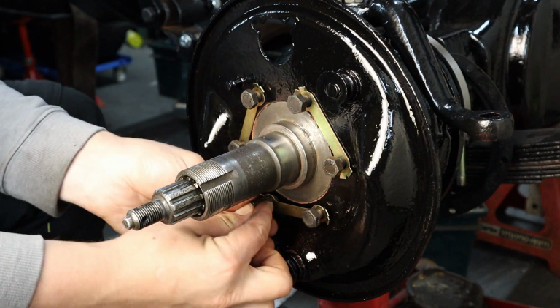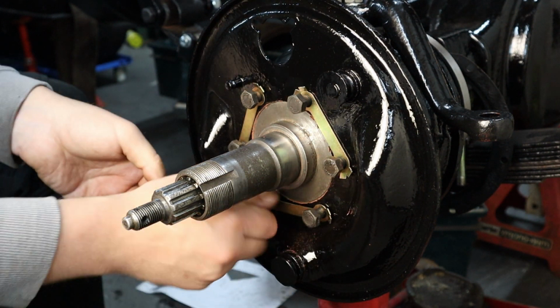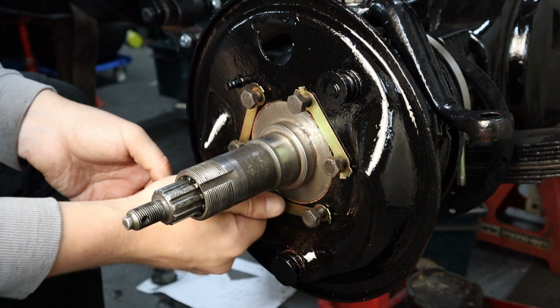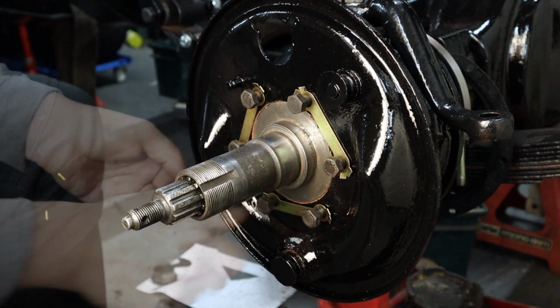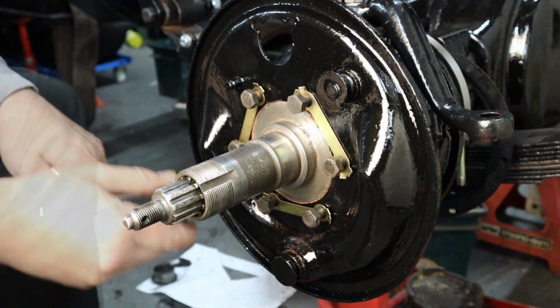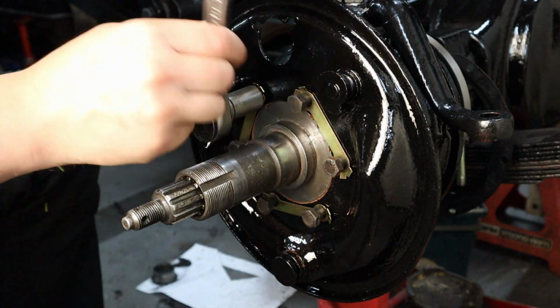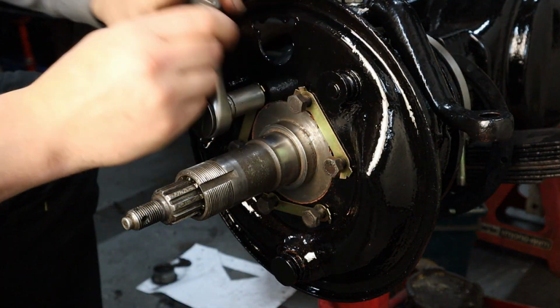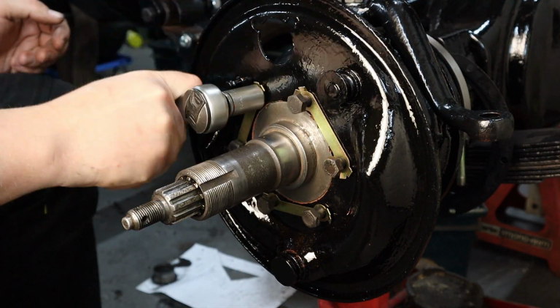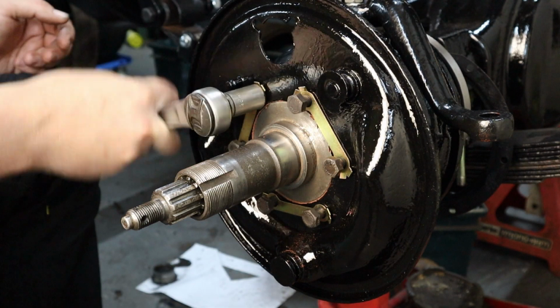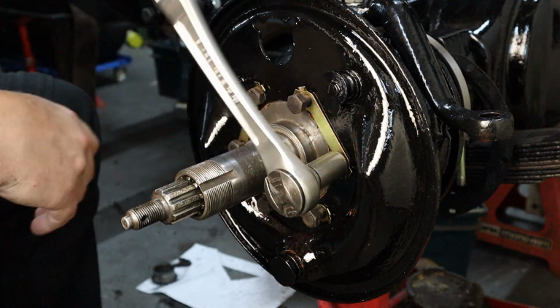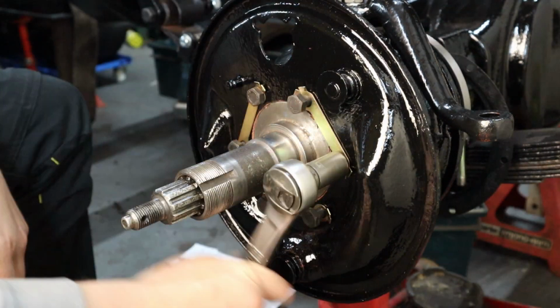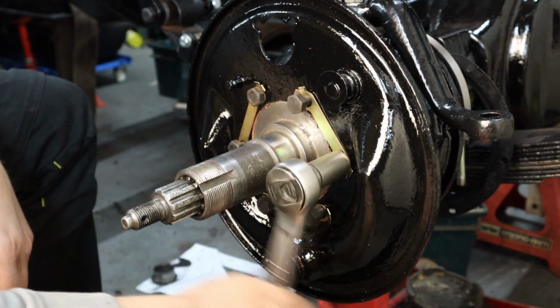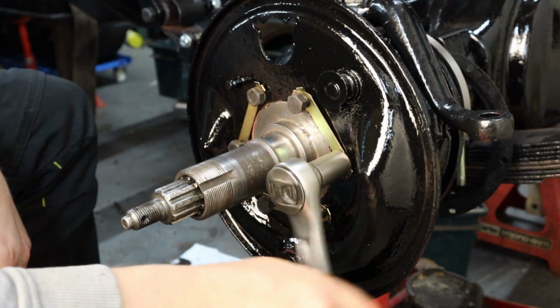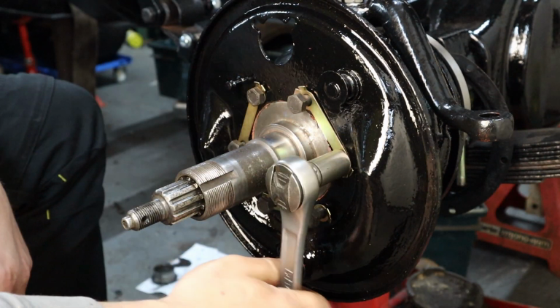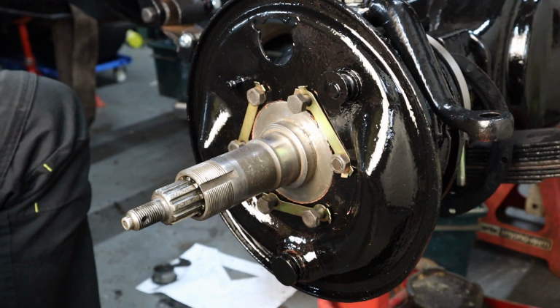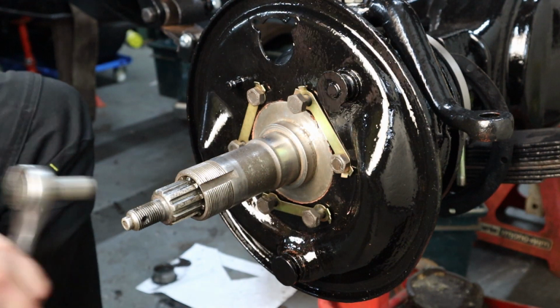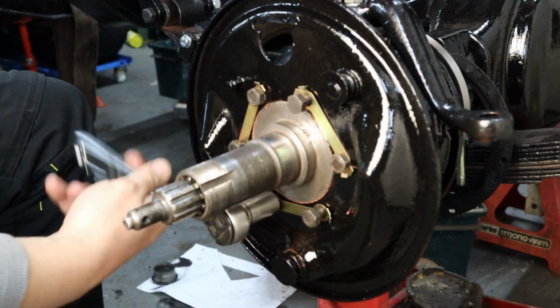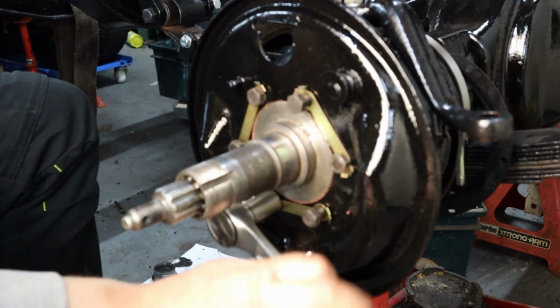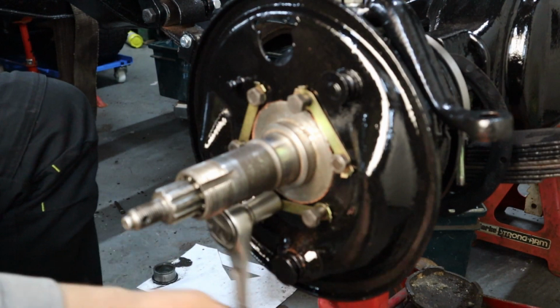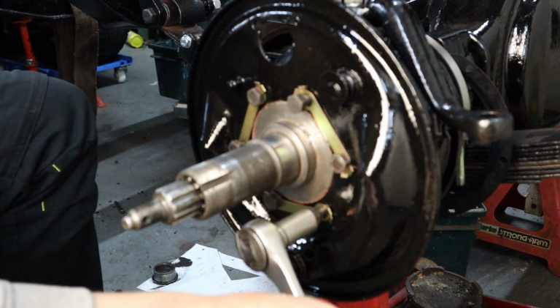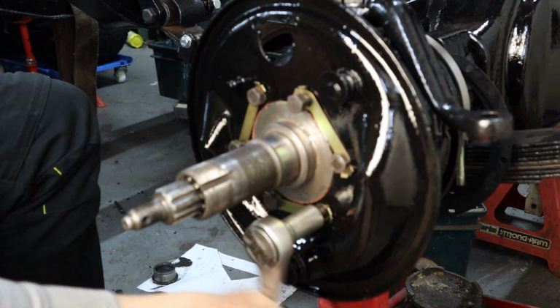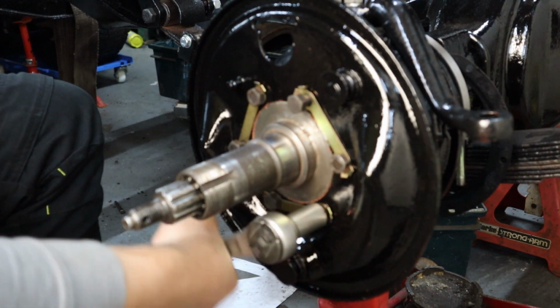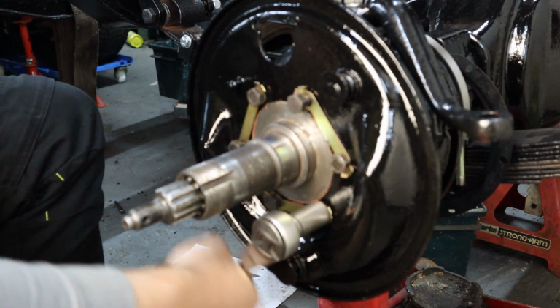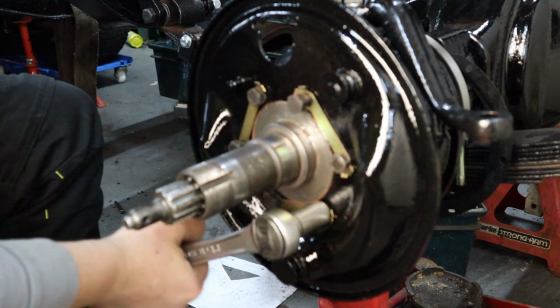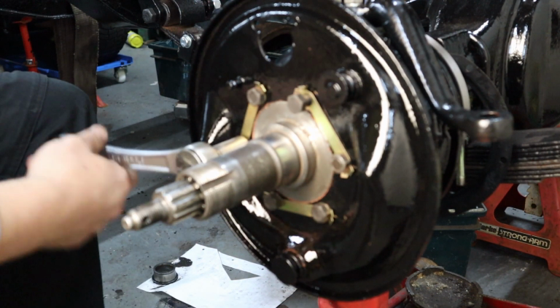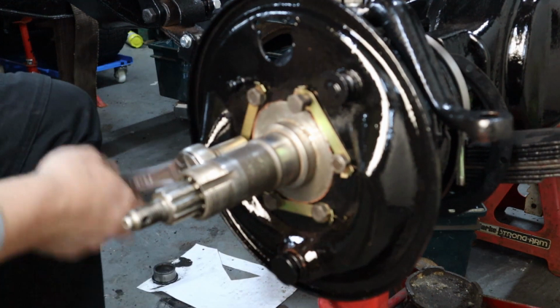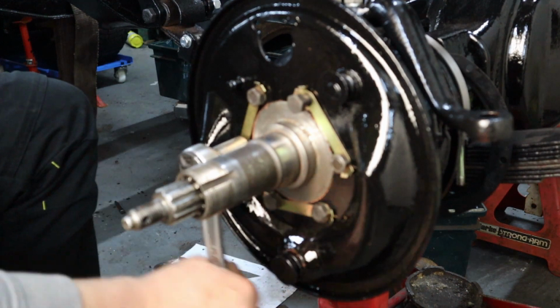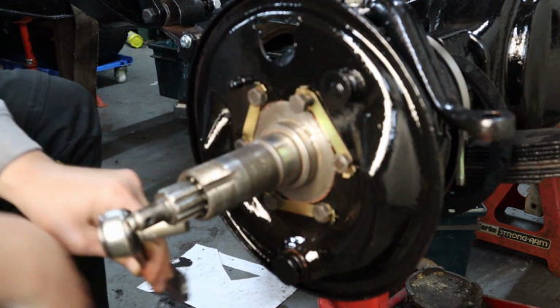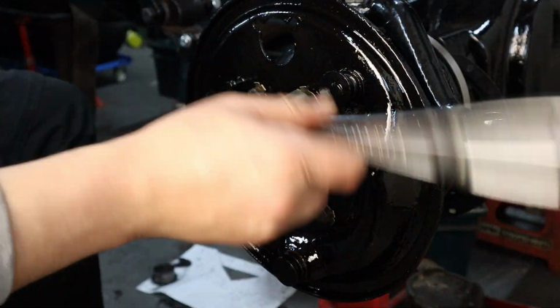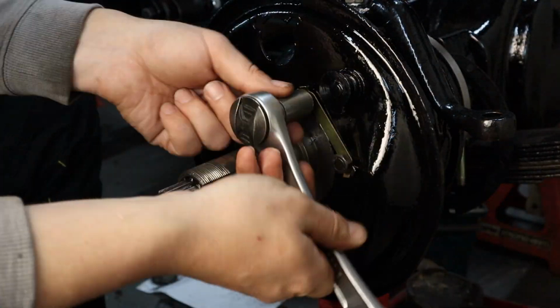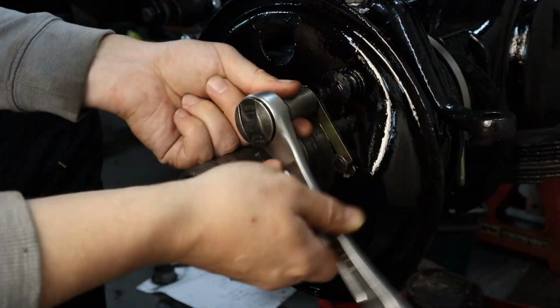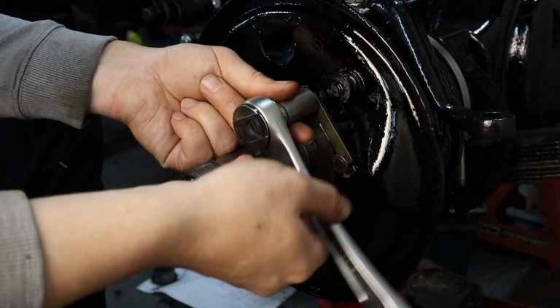Here's a top tip I learnt after the event. If you've ever had one of these lock washers twist whilst you're torquing up your bolt, apparently you're supposed to put a little bit of lubrication under the head of the bolt. Who knew? Not me.